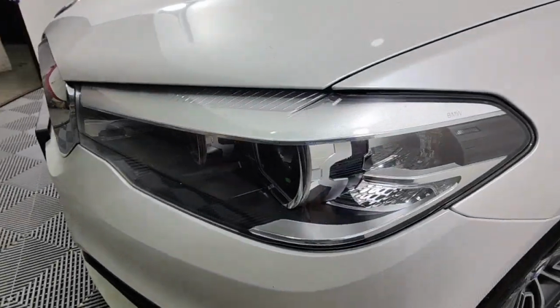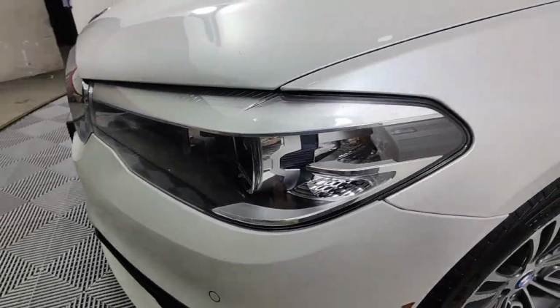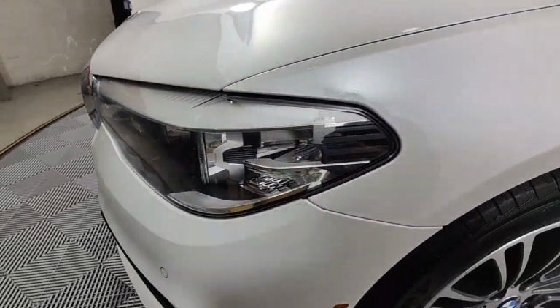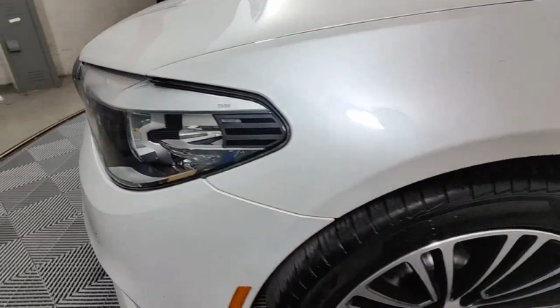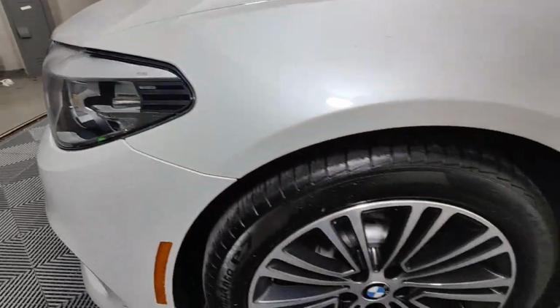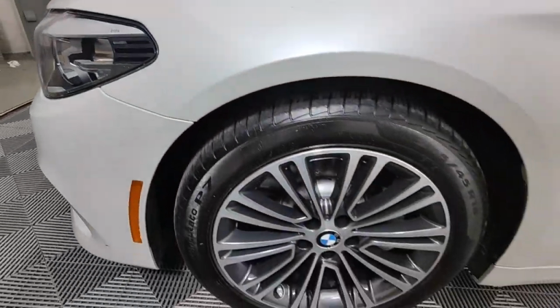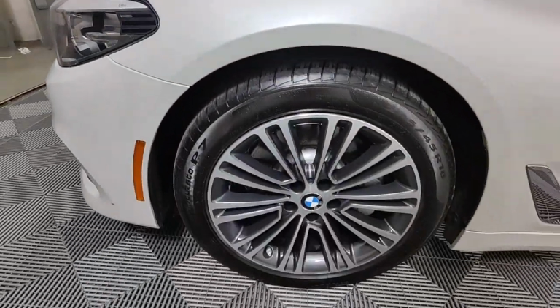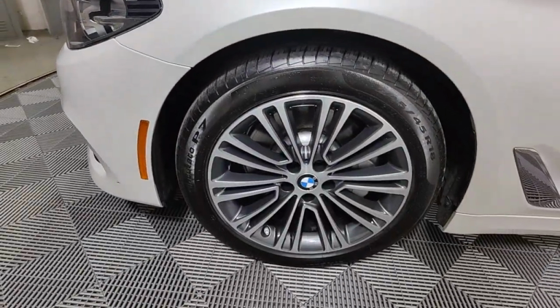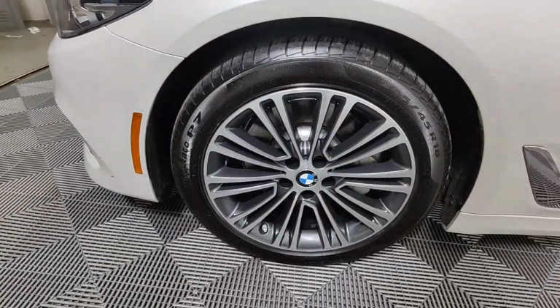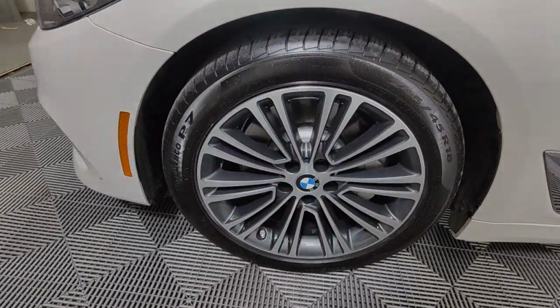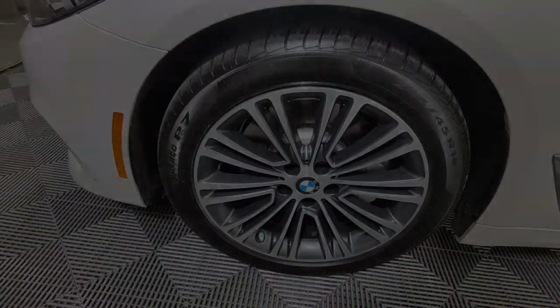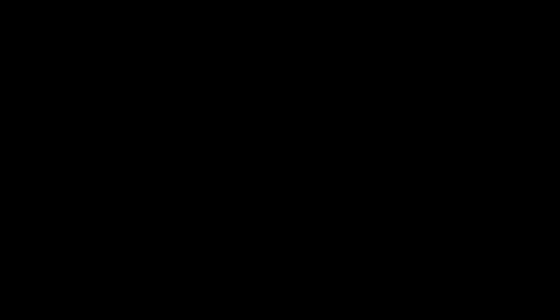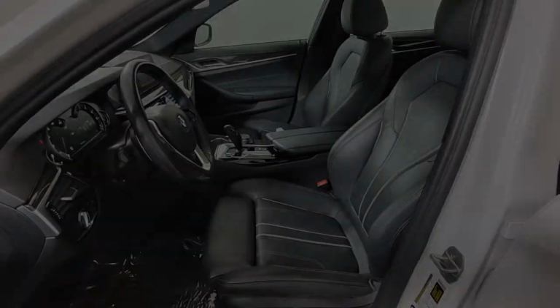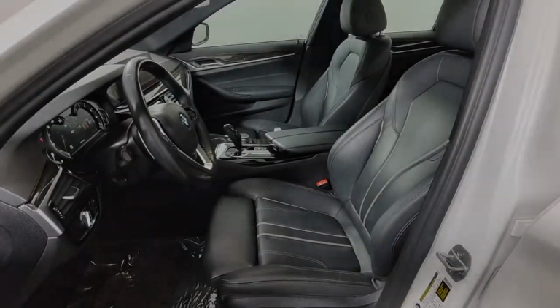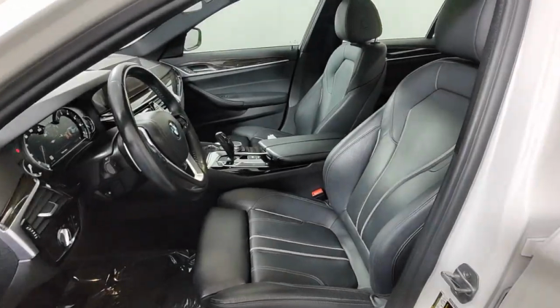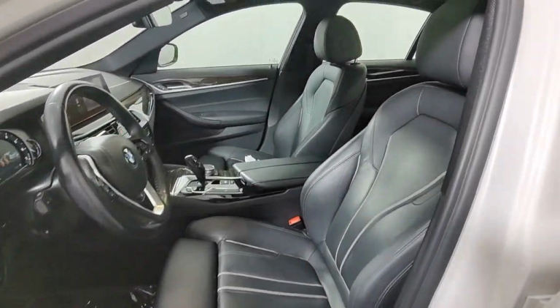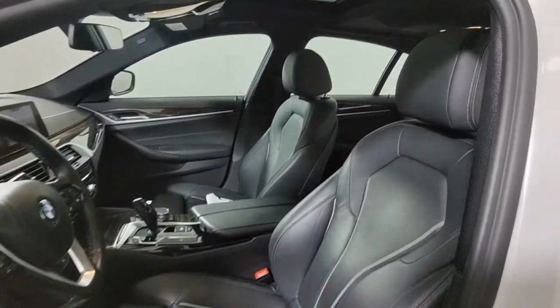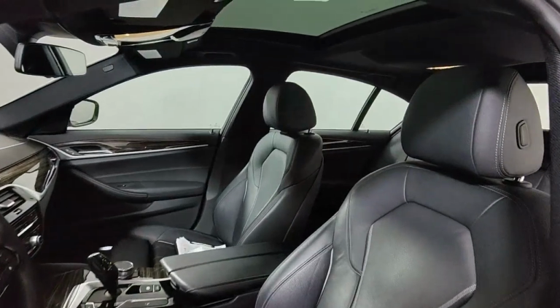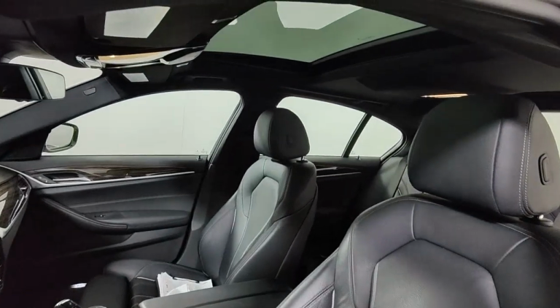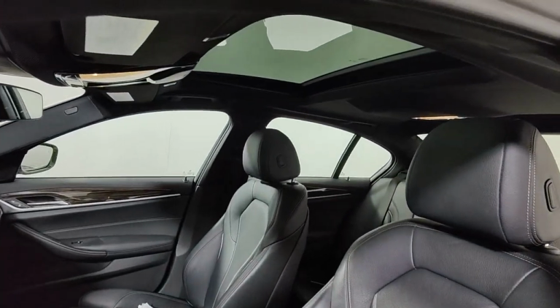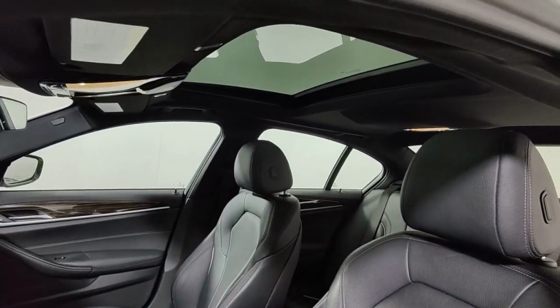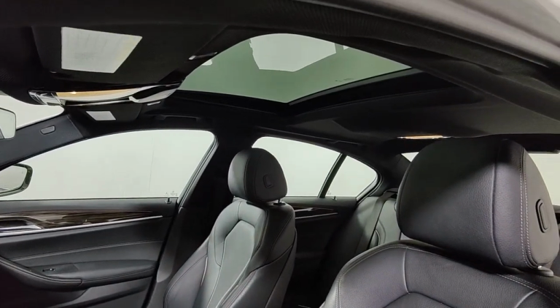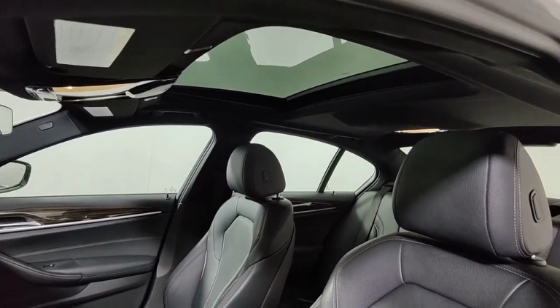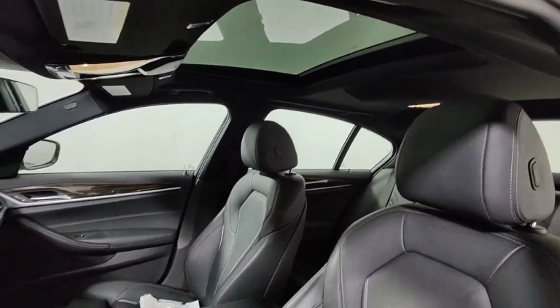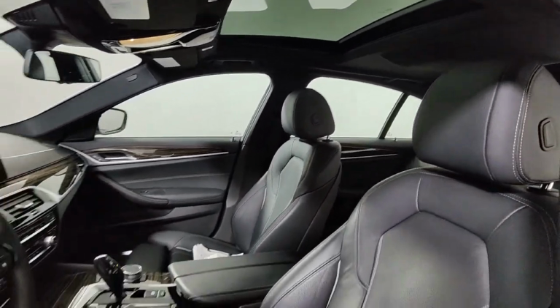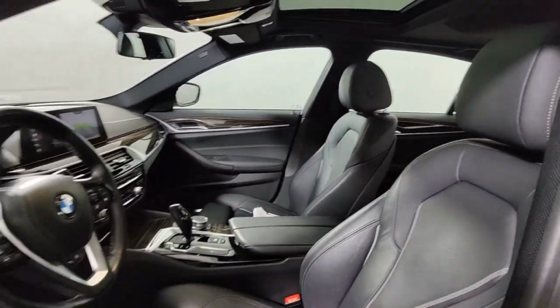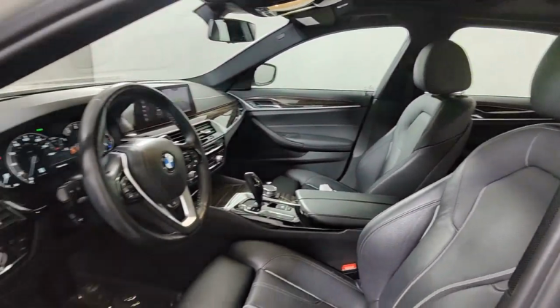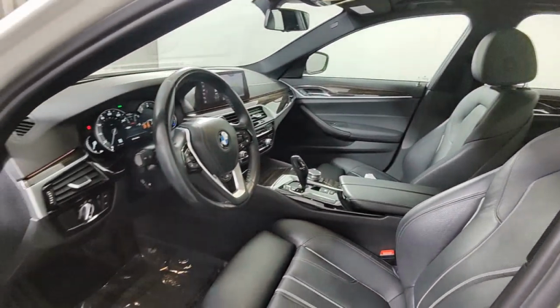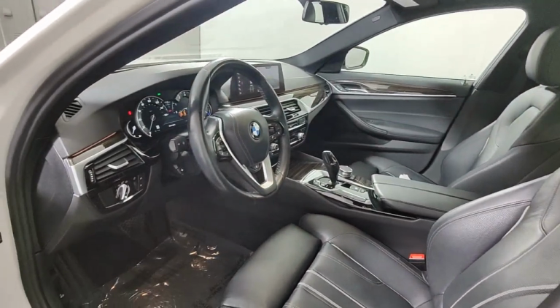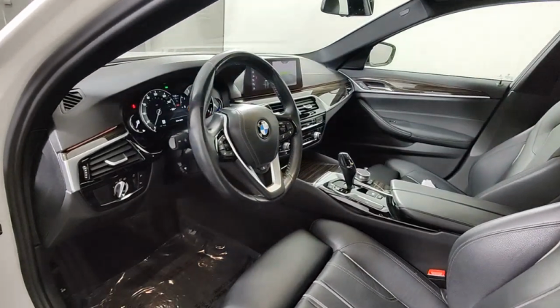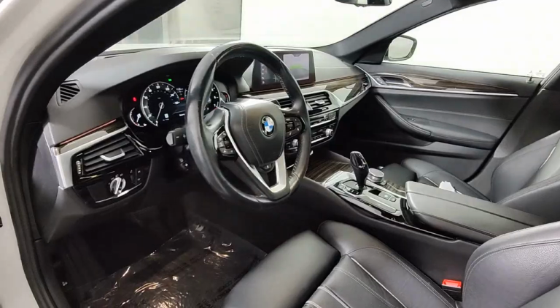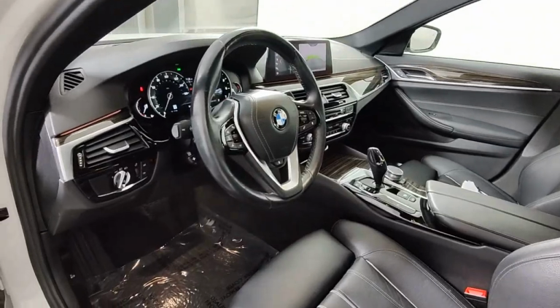Navigation system, sun/moonroof, keyless entry, lane keeping assist, satellite radio, backup camera, power passenger seat, wood grain interior trim, heated mirrors.